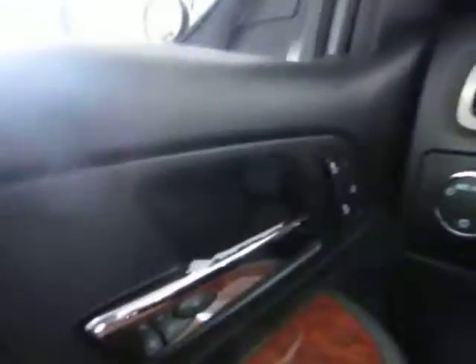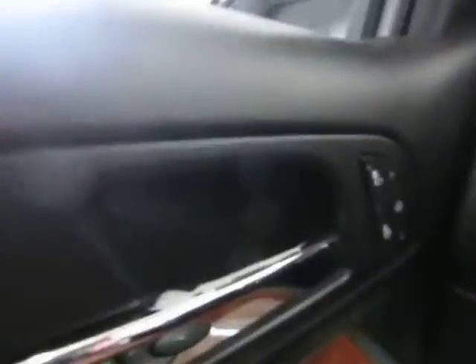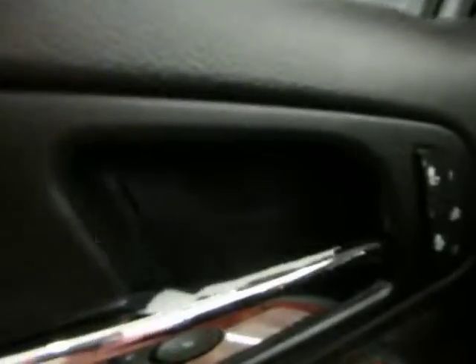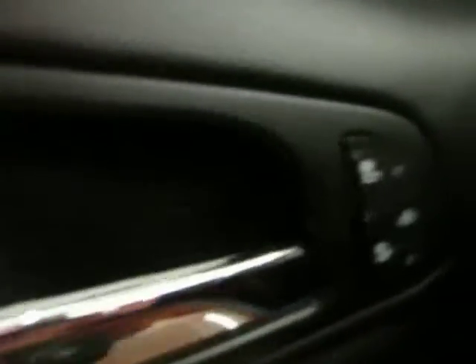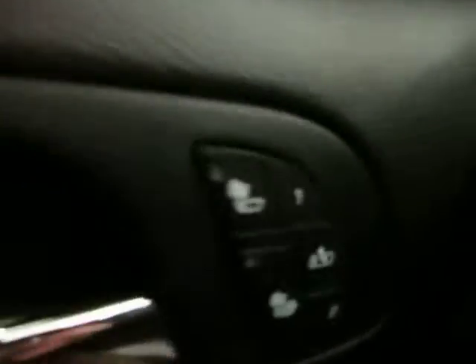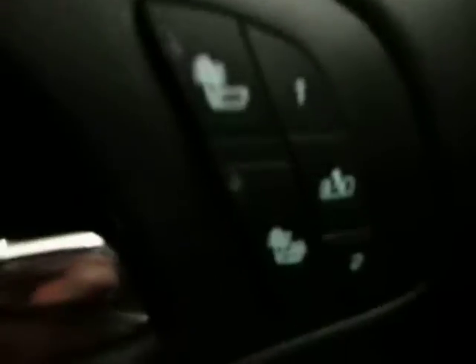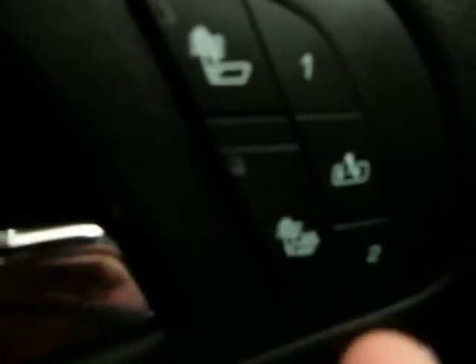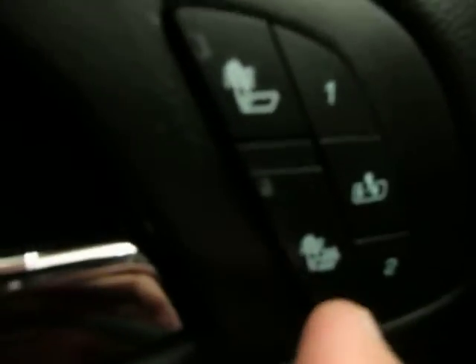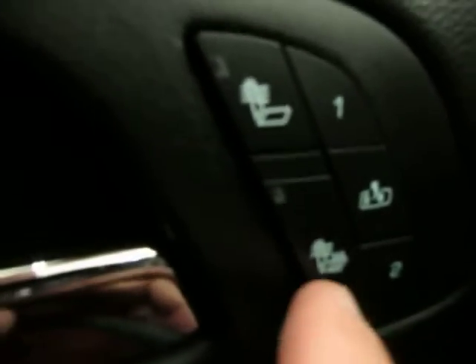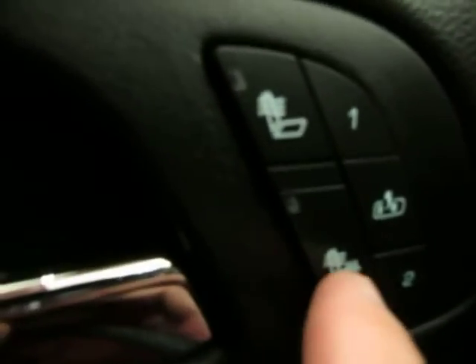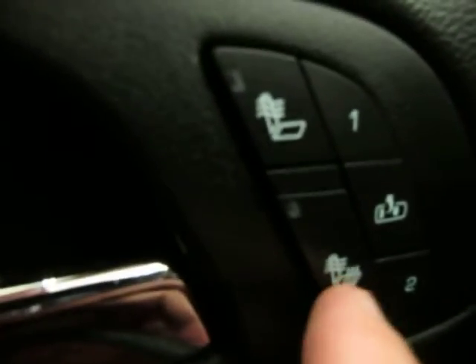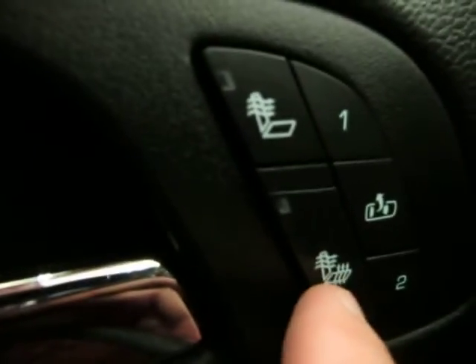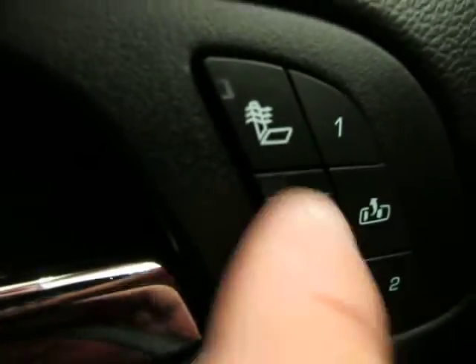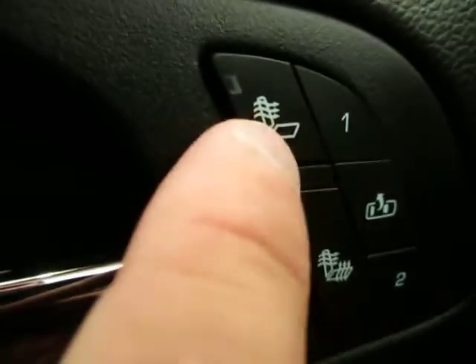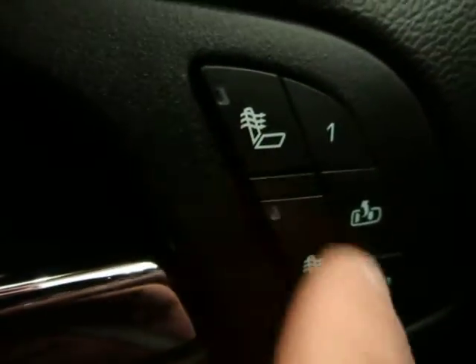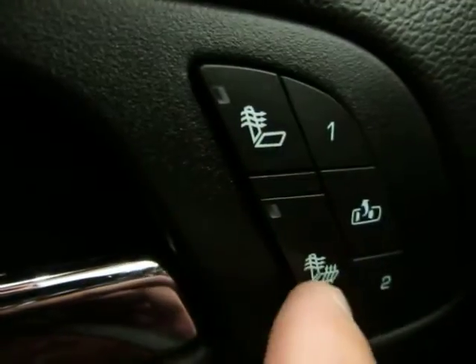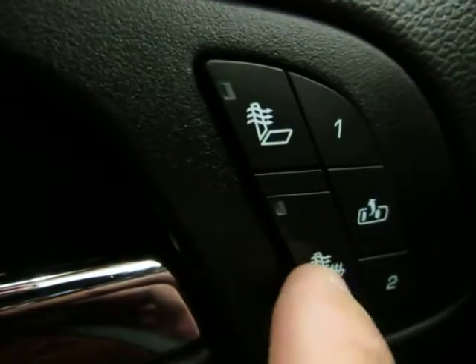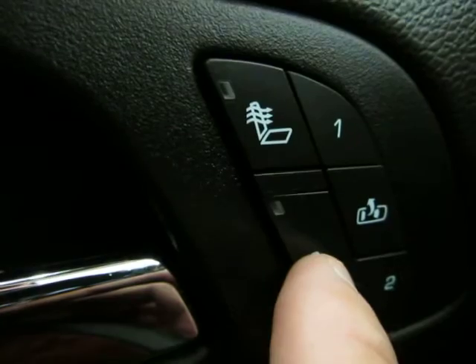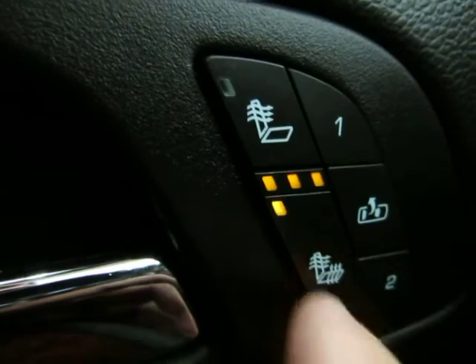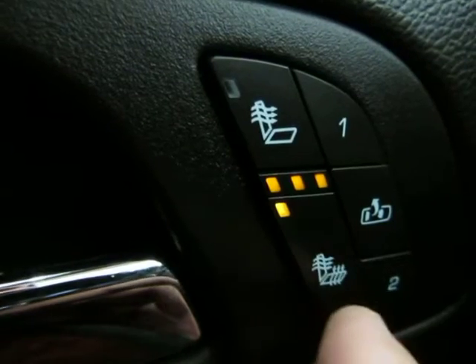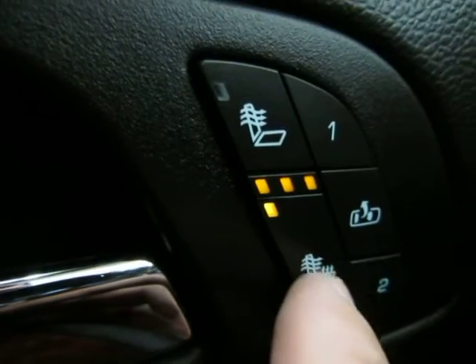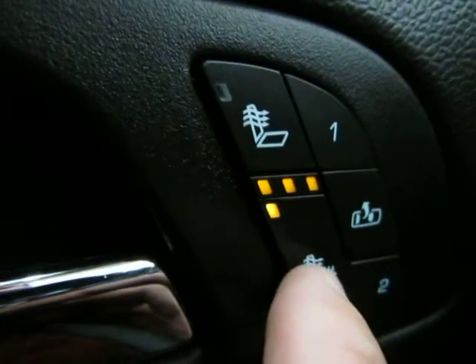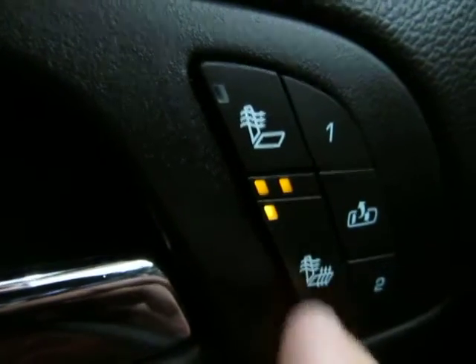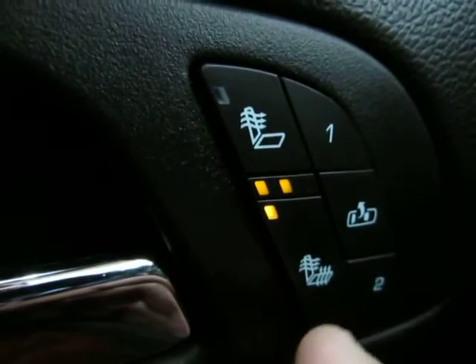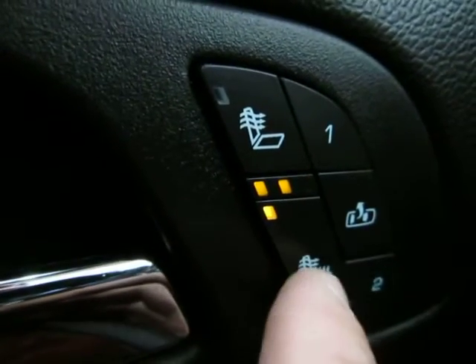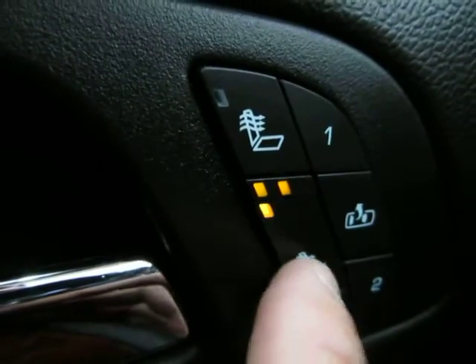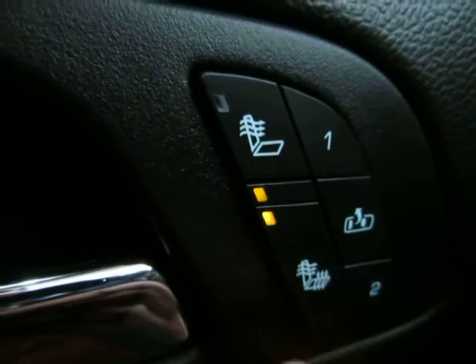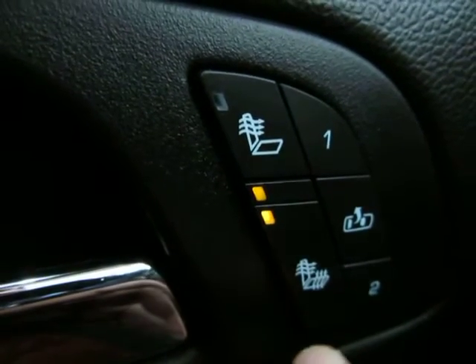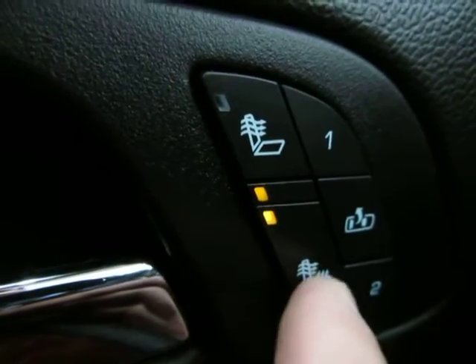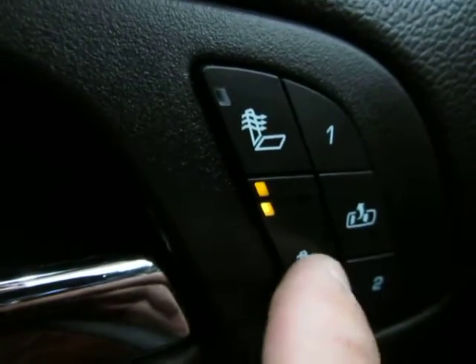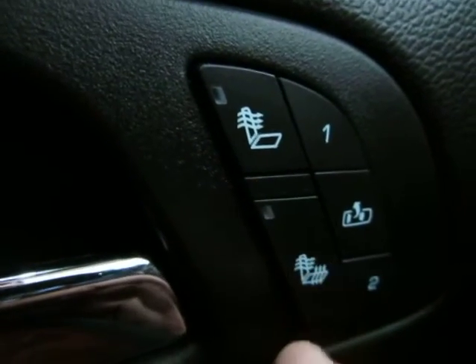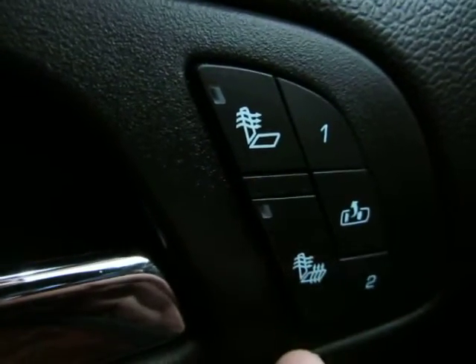Heated seats: the bottom button heats the entire seat and the one on top is for the backrest. Press it once for high, press it again for medium, one more time for low, and one more time for off.